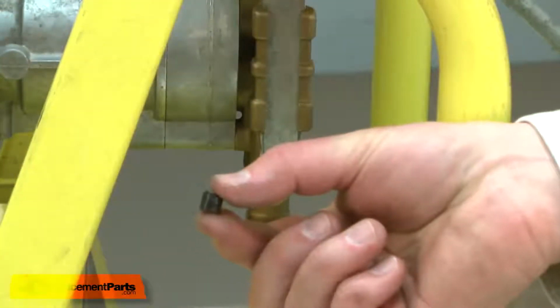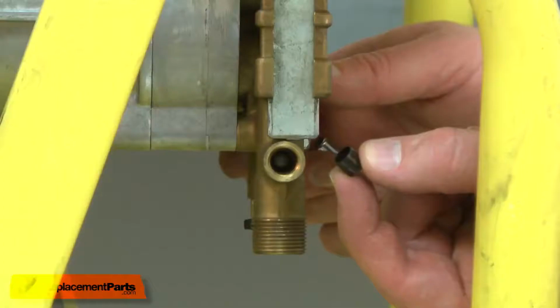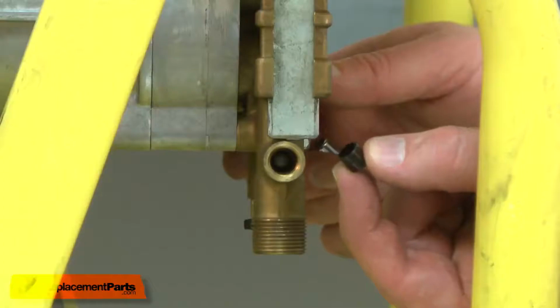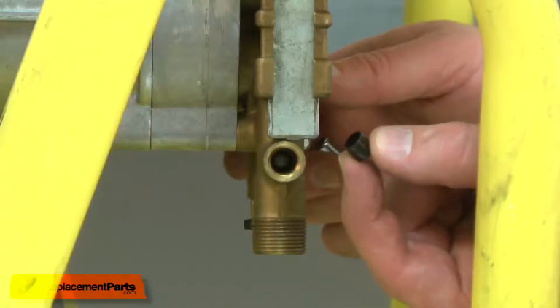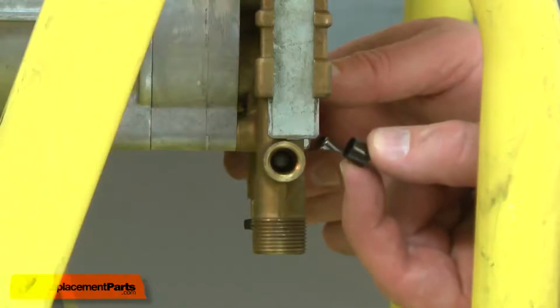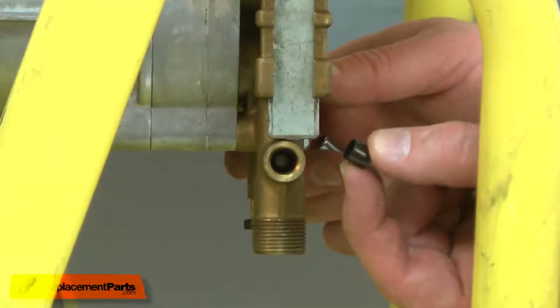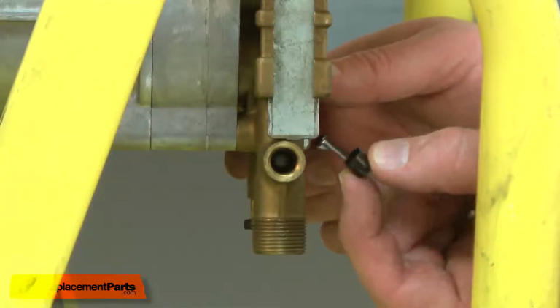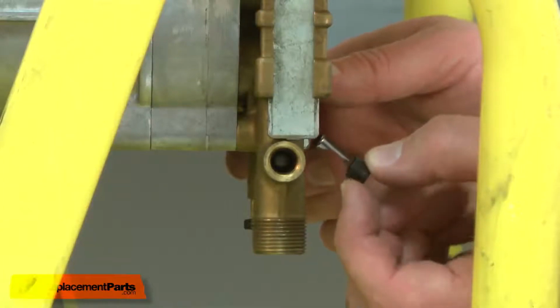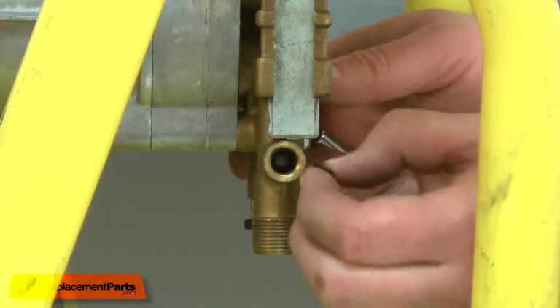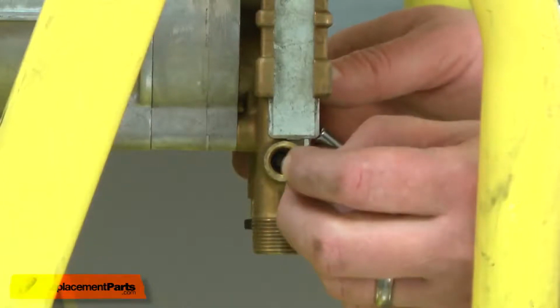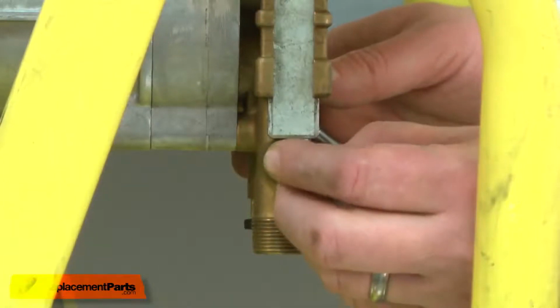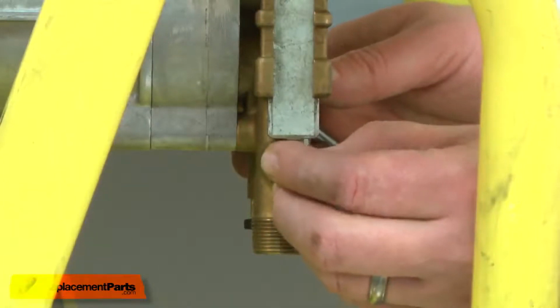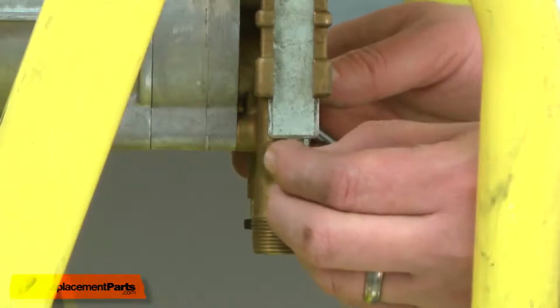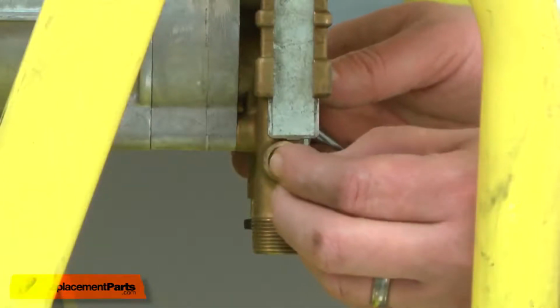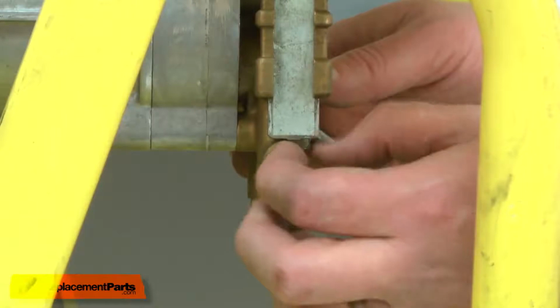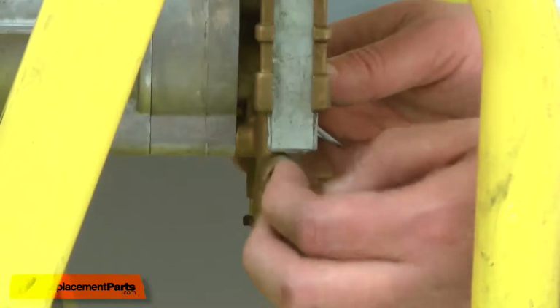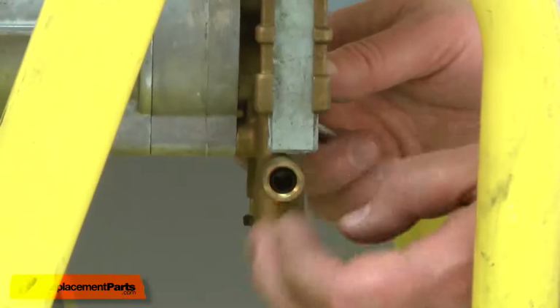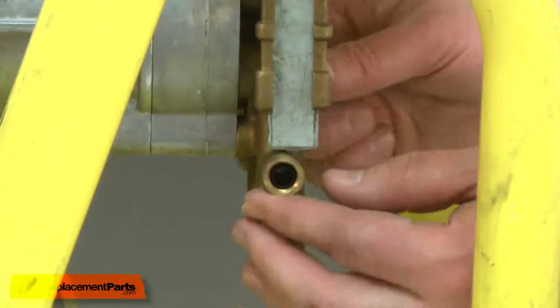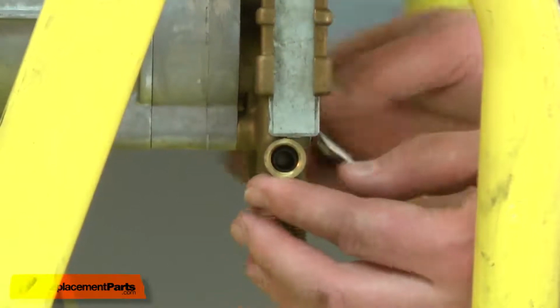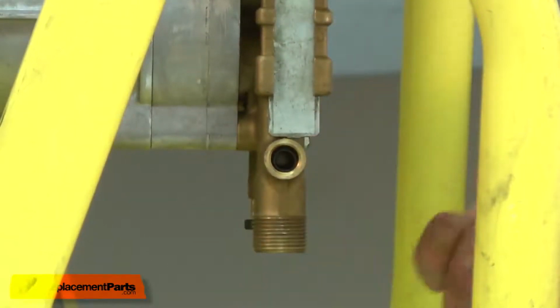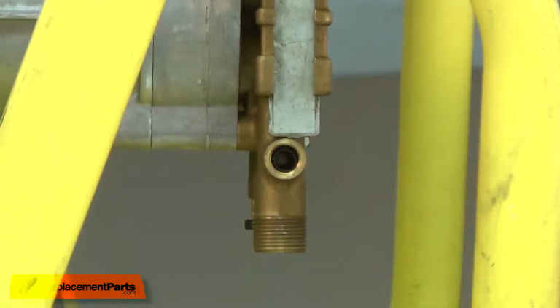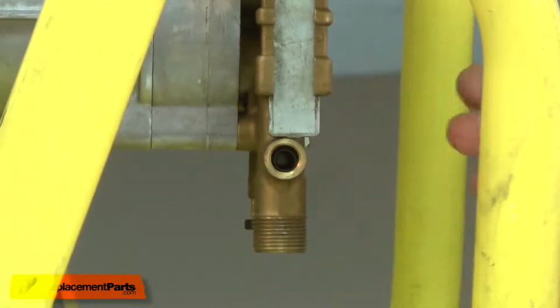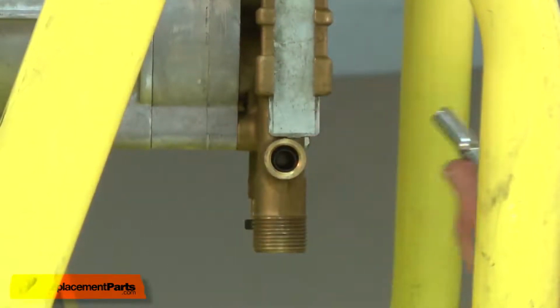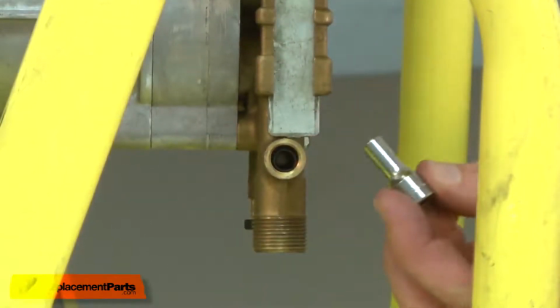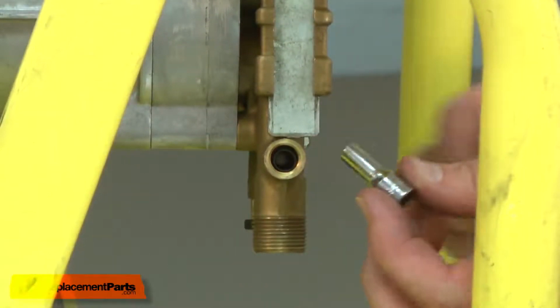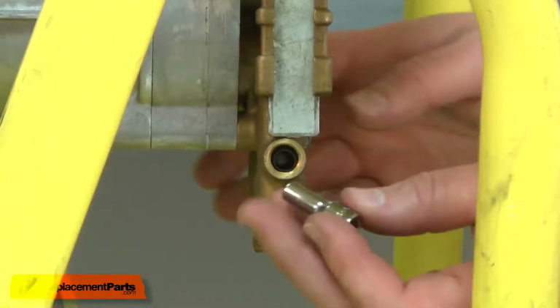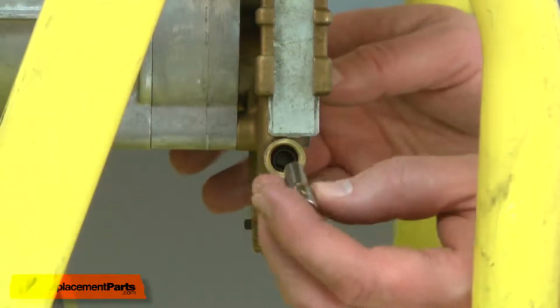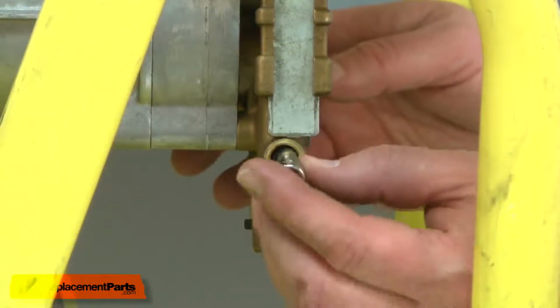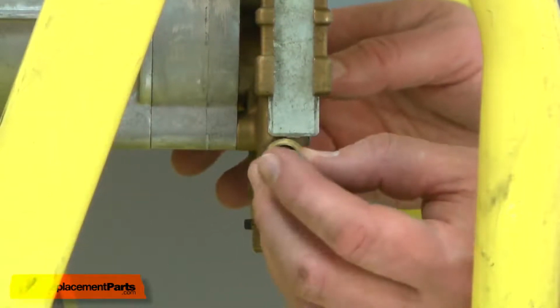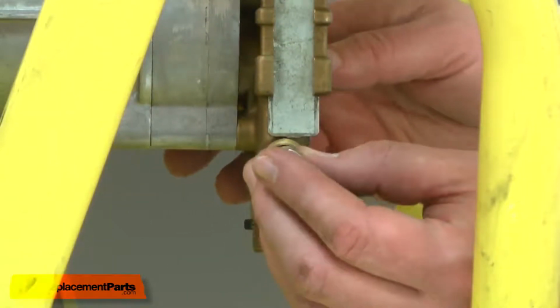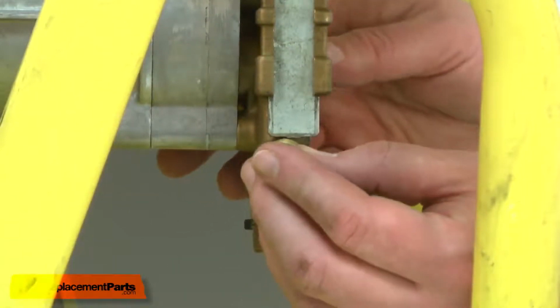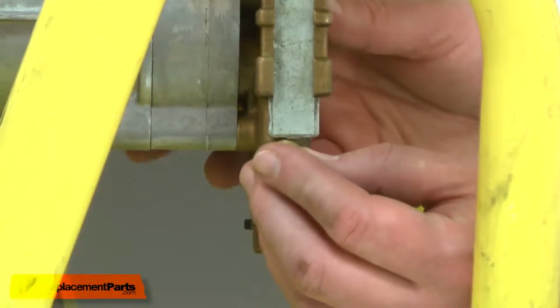Now I can begin installing the new detergent valve kit. I'll start with the plastic sleeve, insert it into the pump, and I'll use a socket to slide it into place.